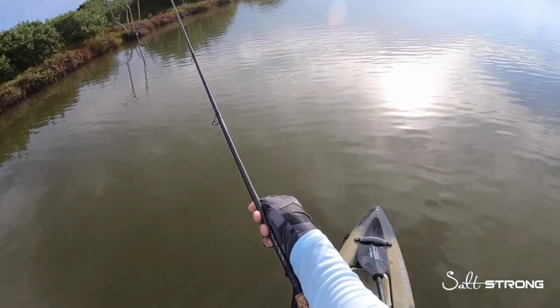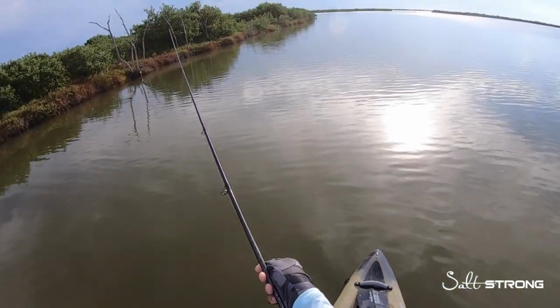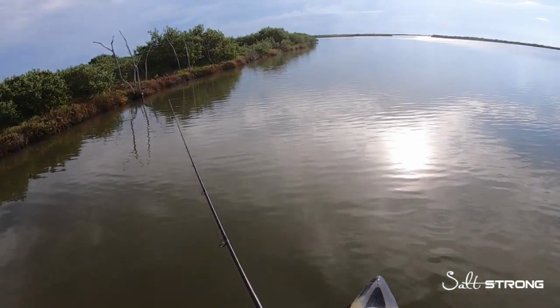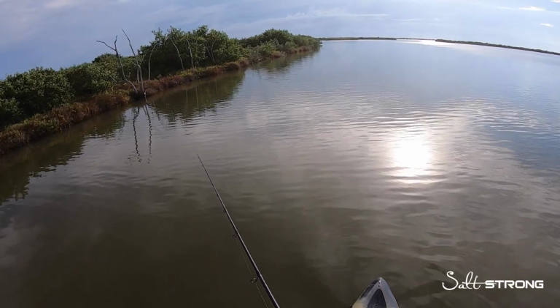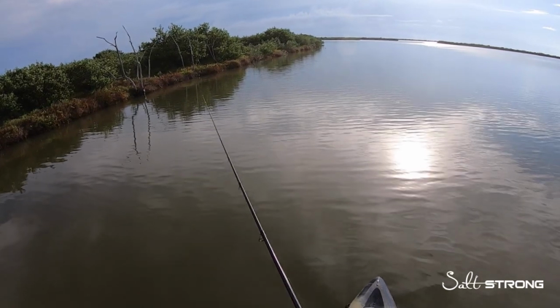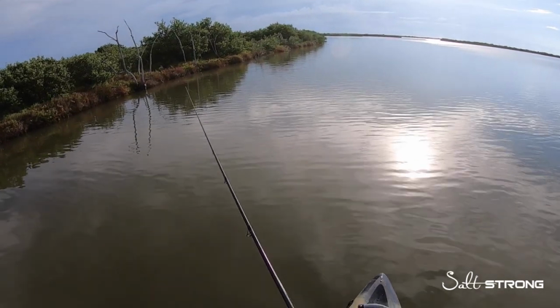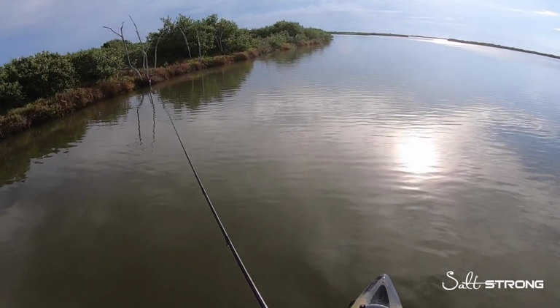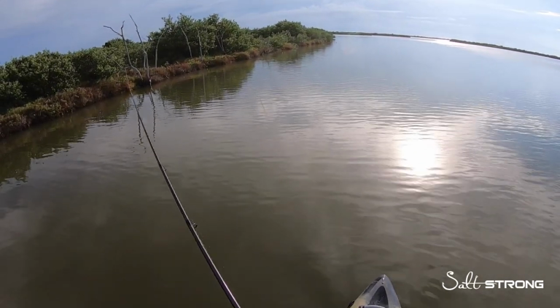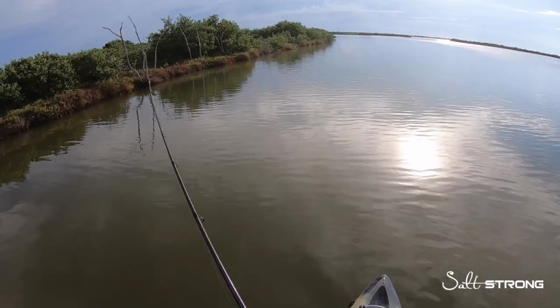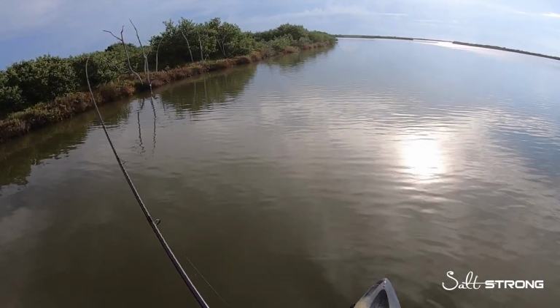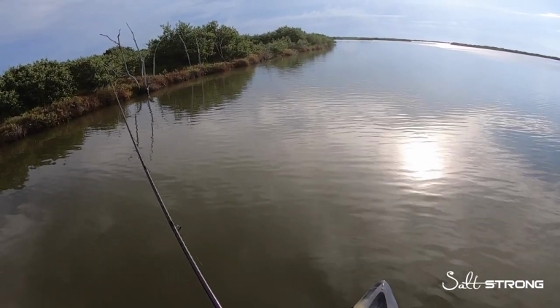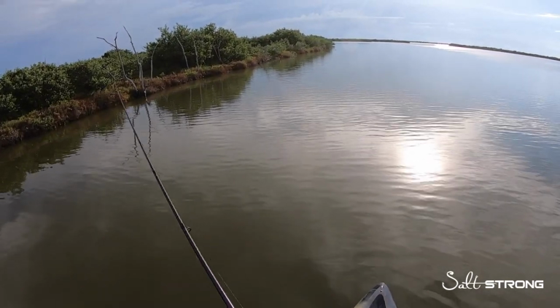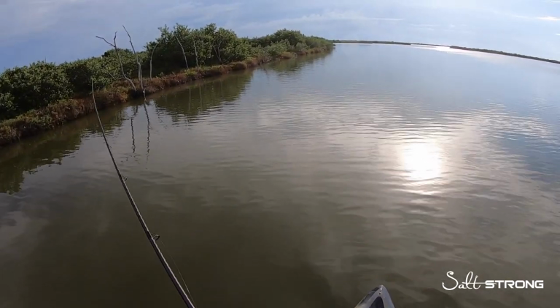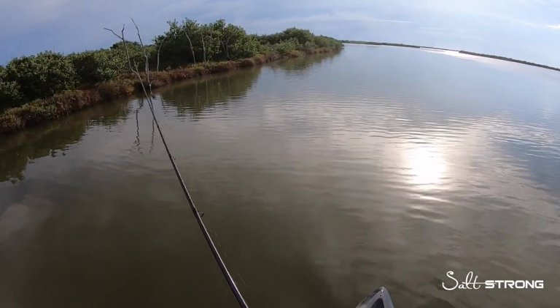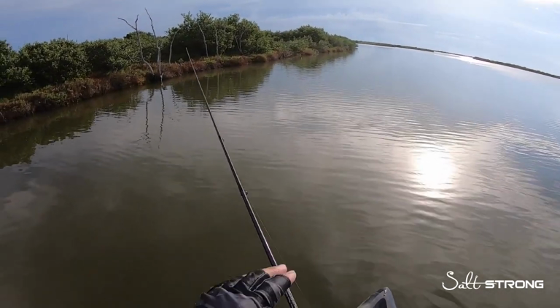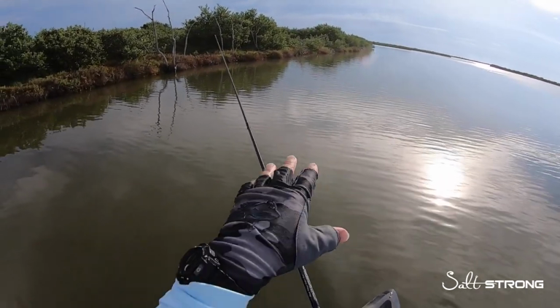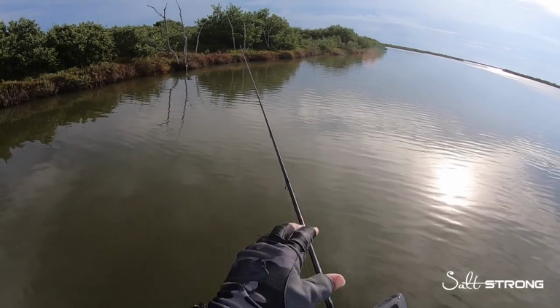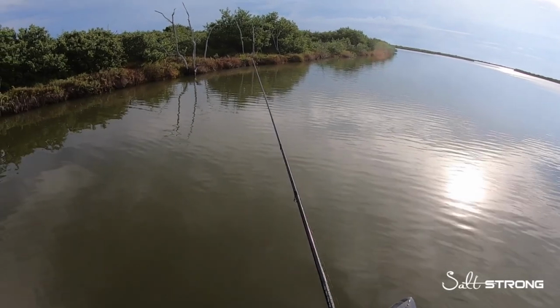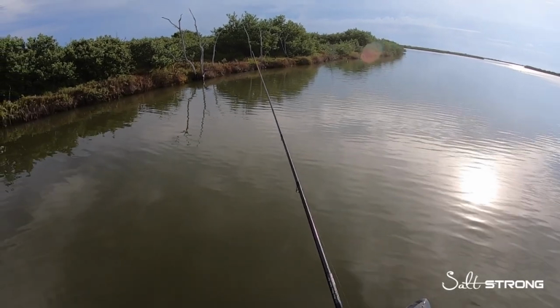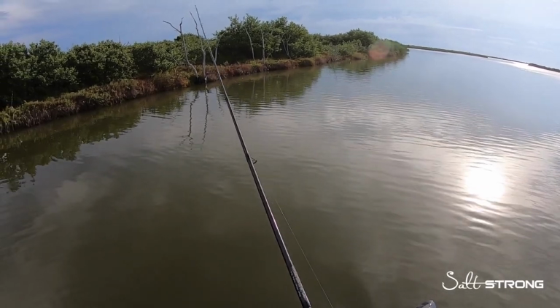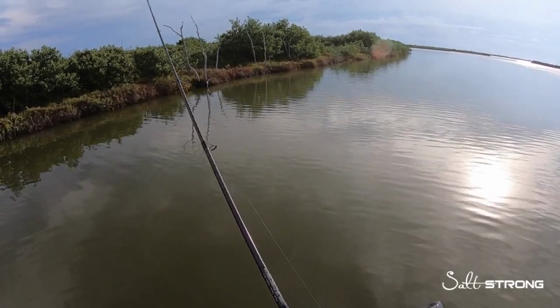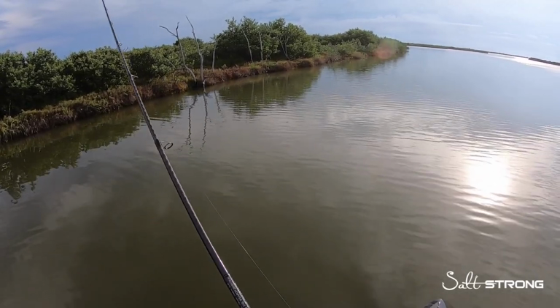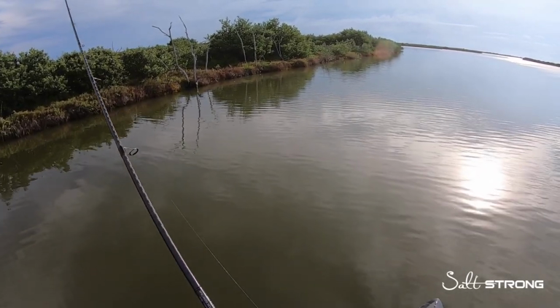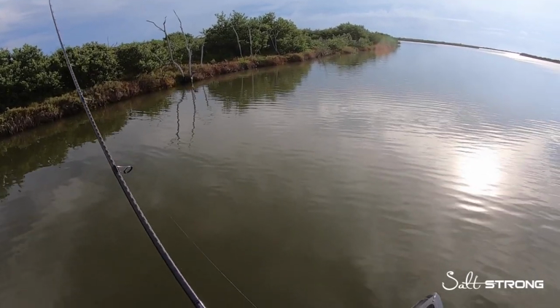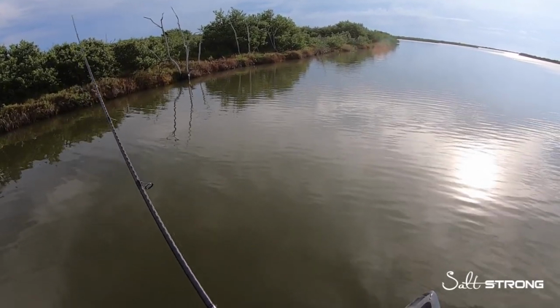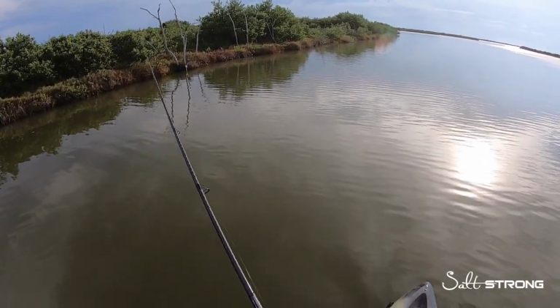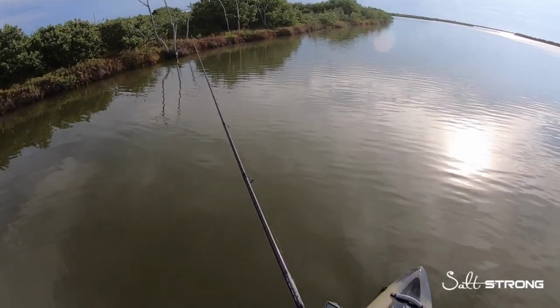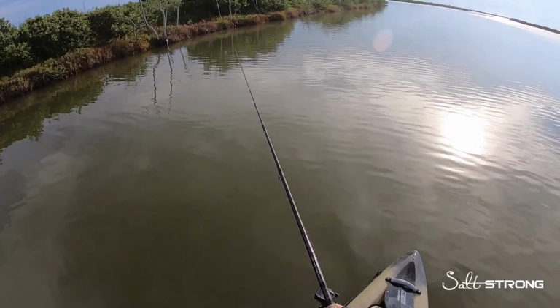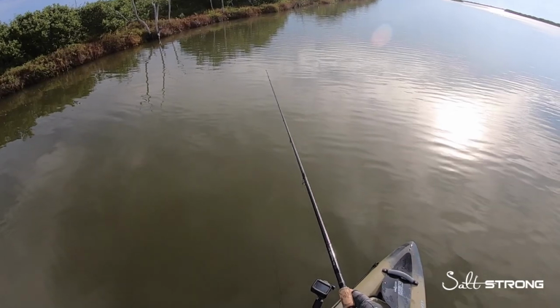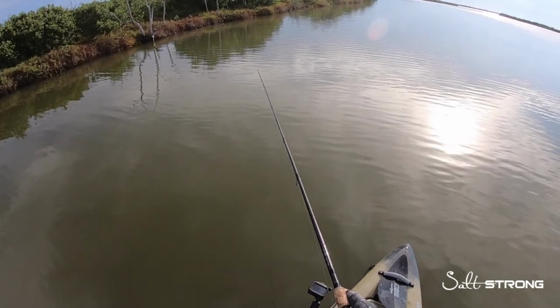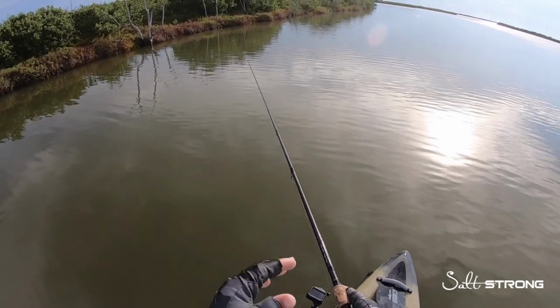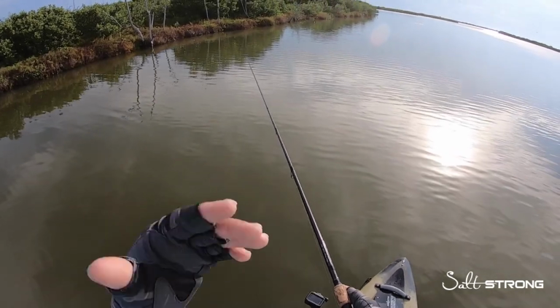While I reel it up, I get that slack out, then I'll start retrieving my lure. You can also get the slack out of your line just by raising the rod tip — that'll get the slack out — and then reel down to pick up that slack.